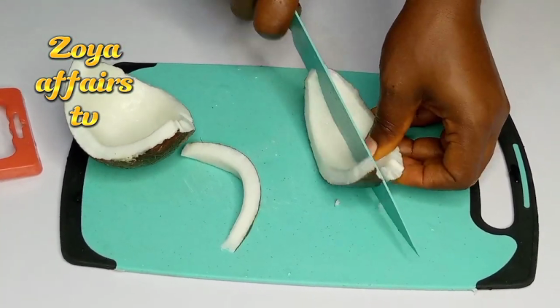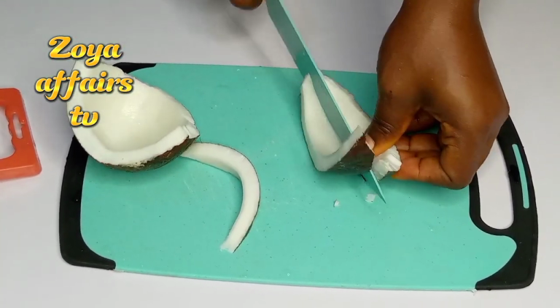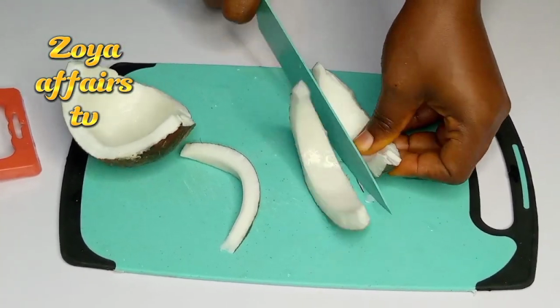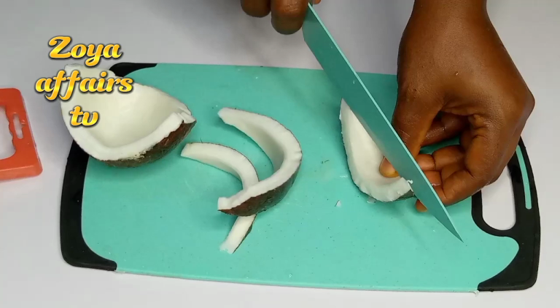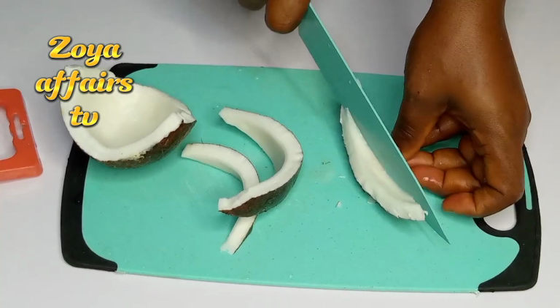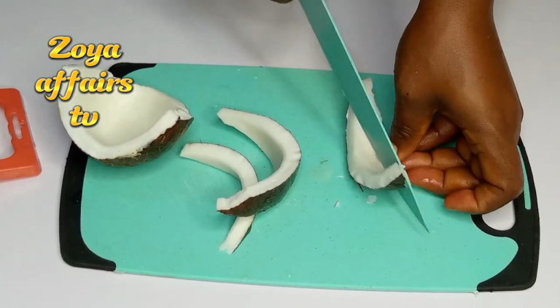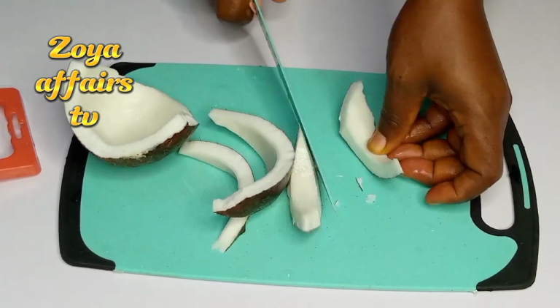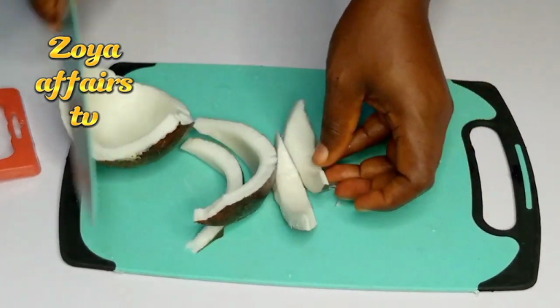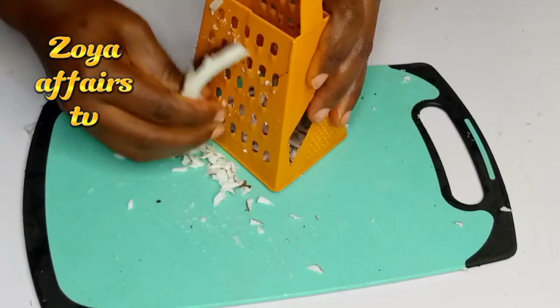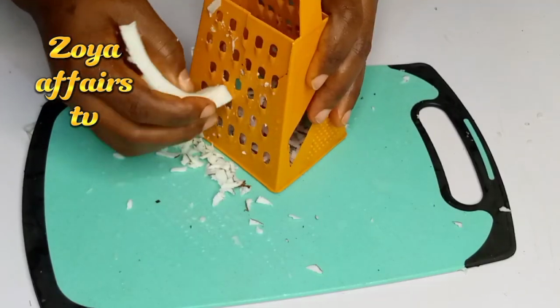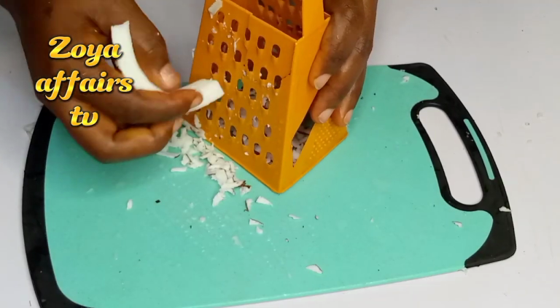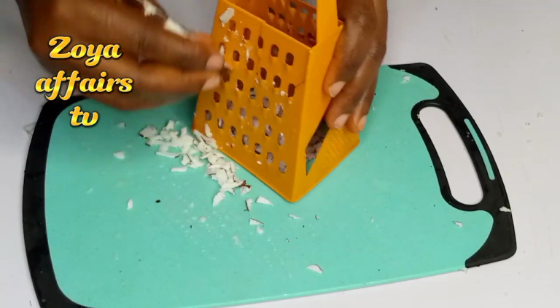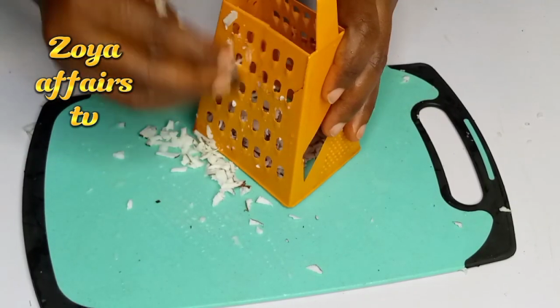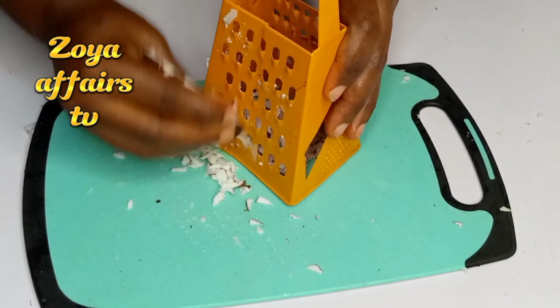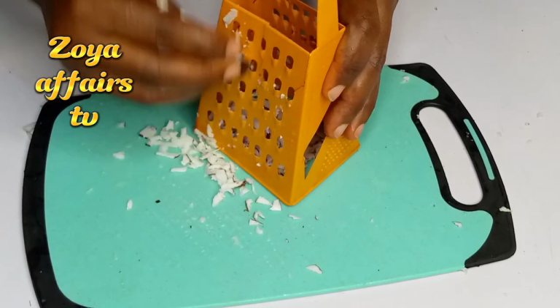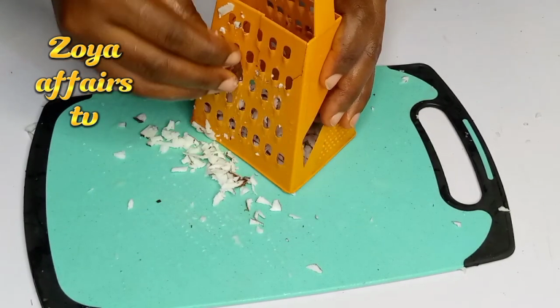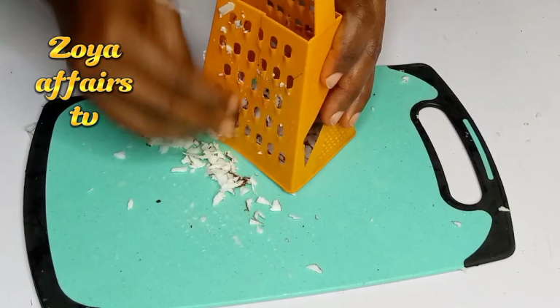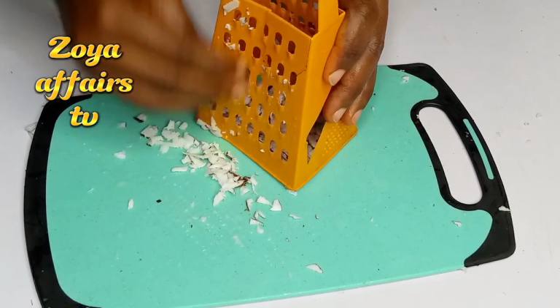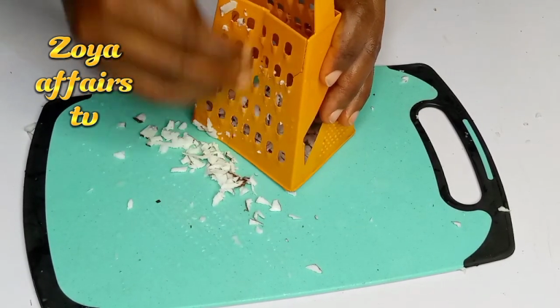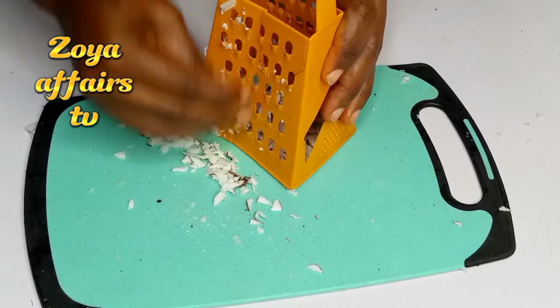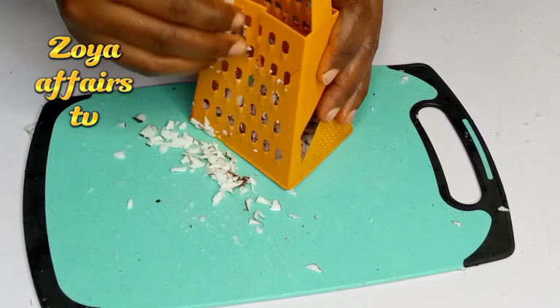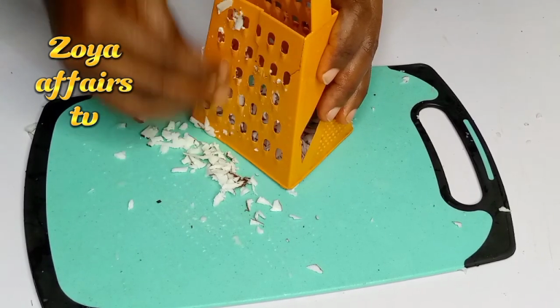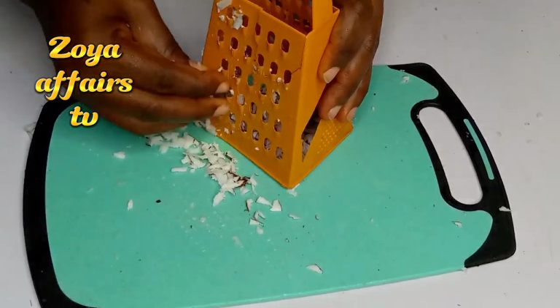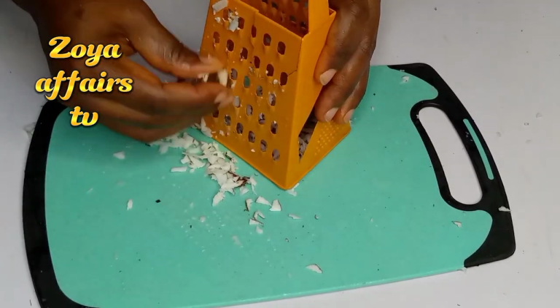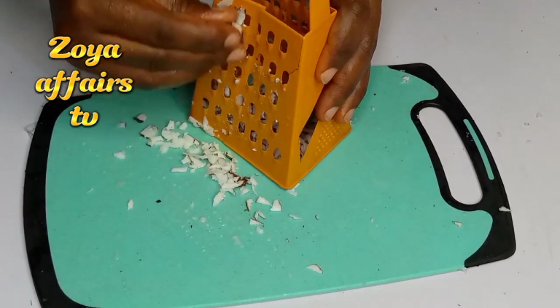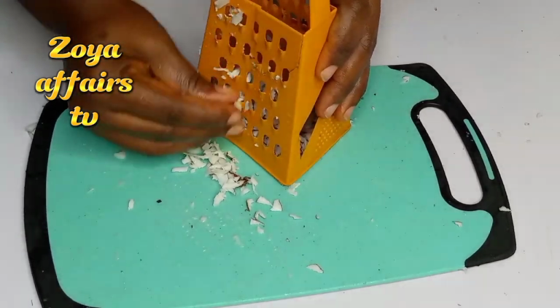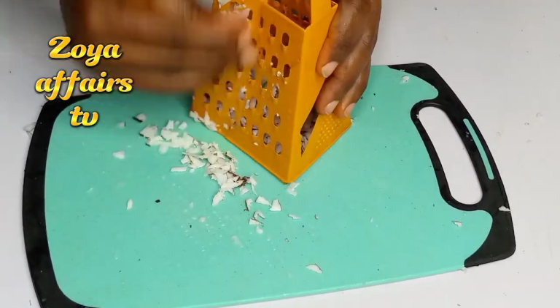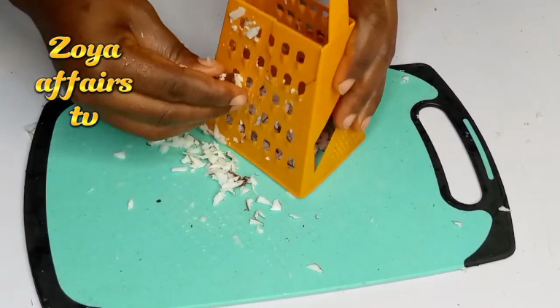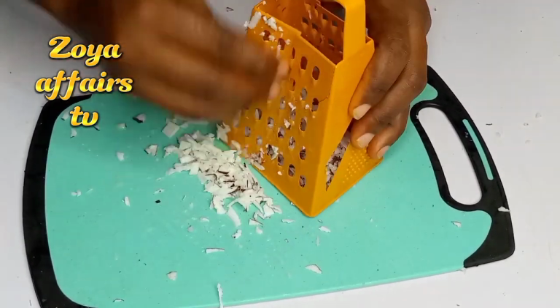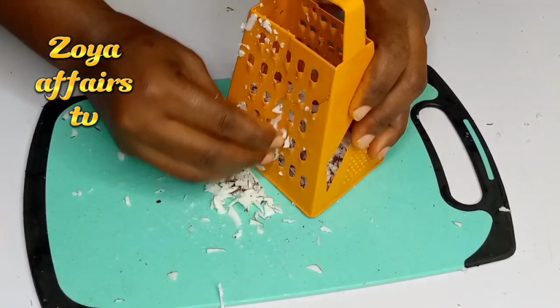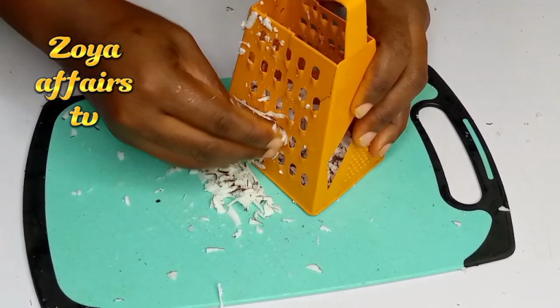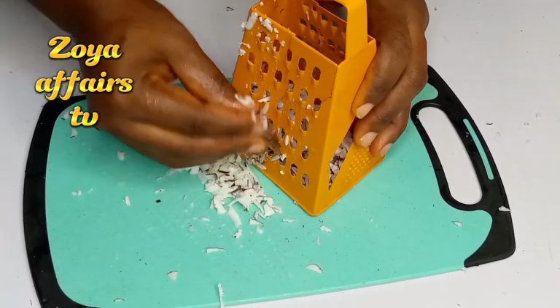I cut it into smaller pieces before going in with the hand grater, and I'll just grate it until it is just like this.